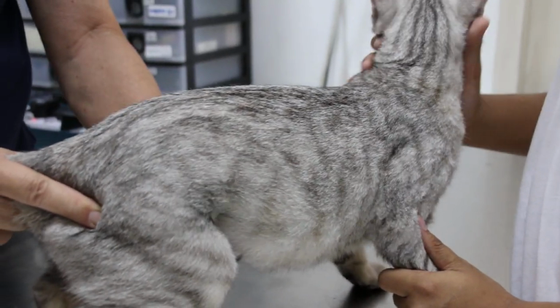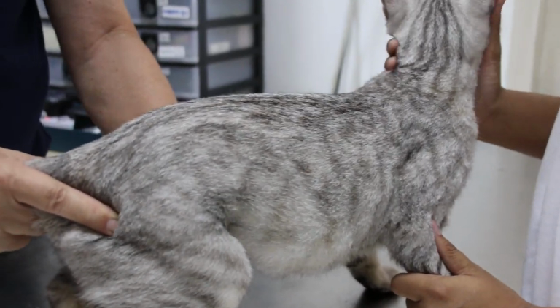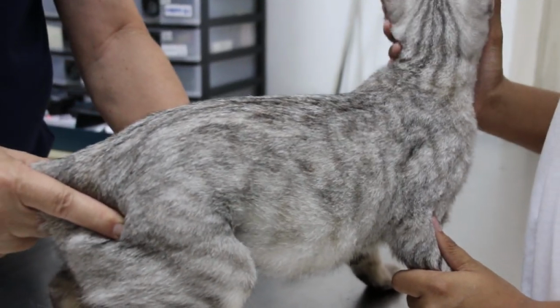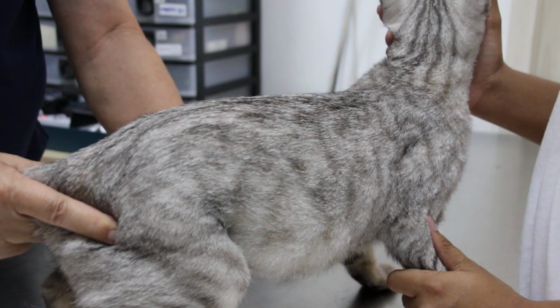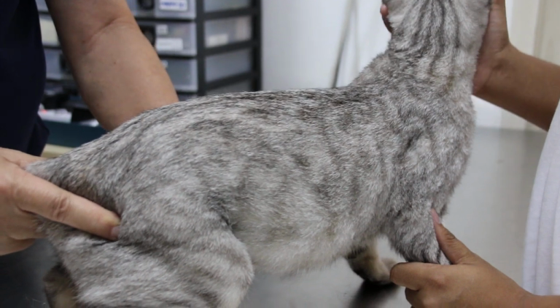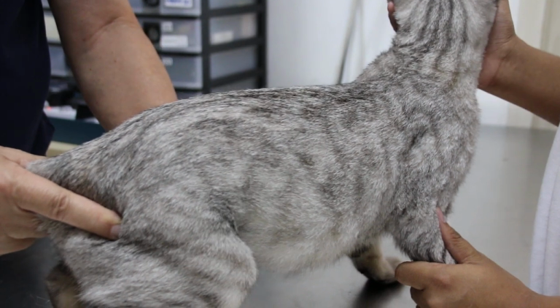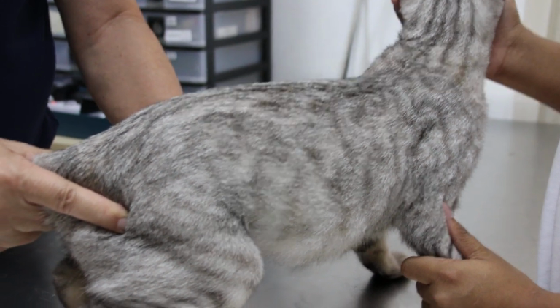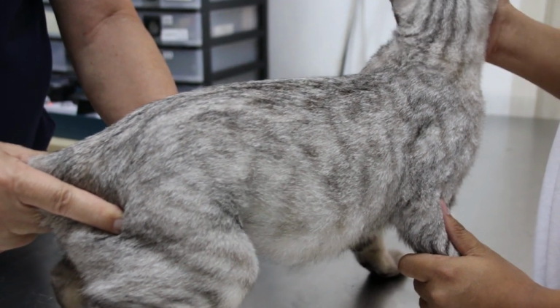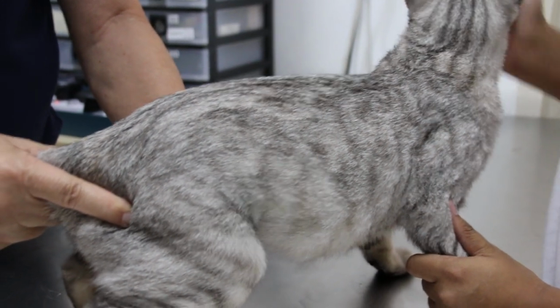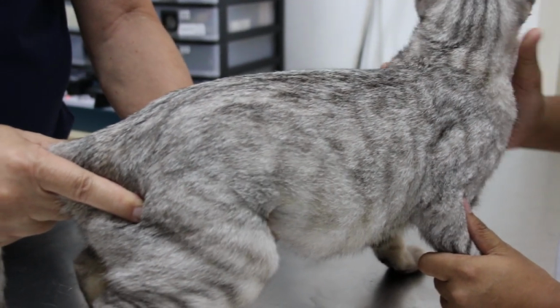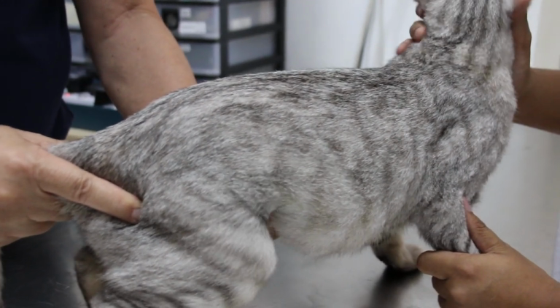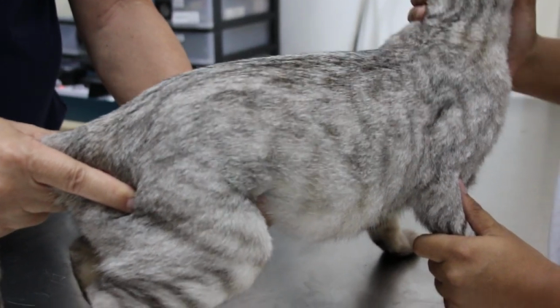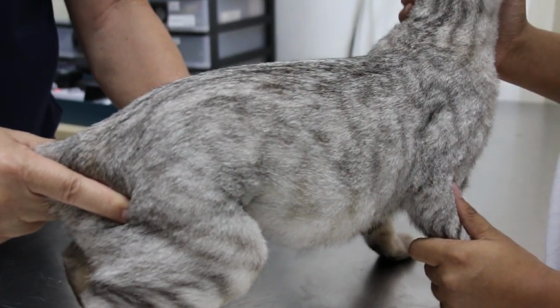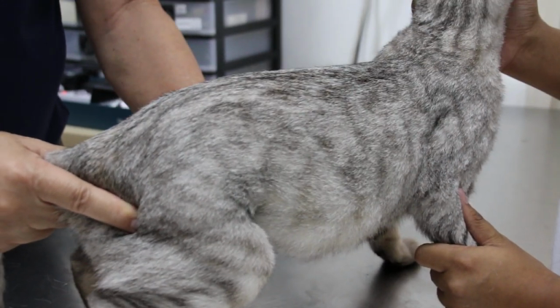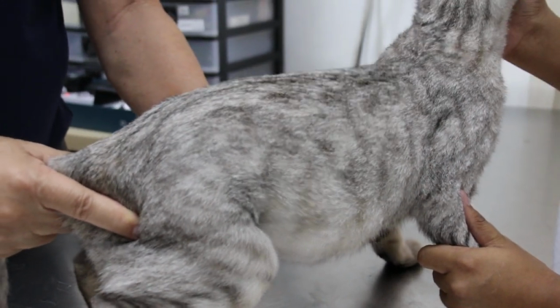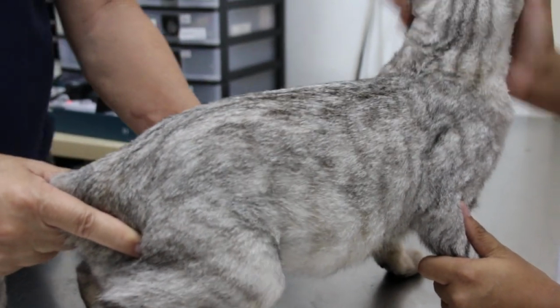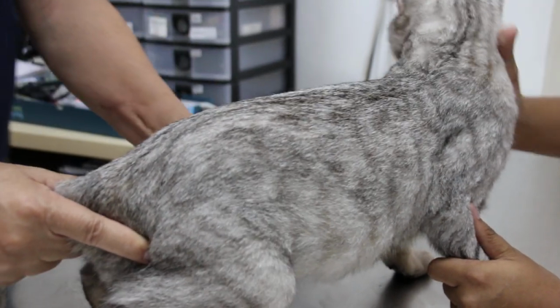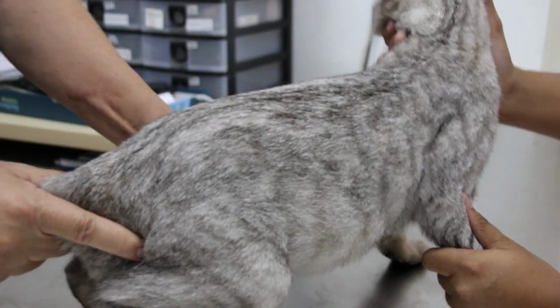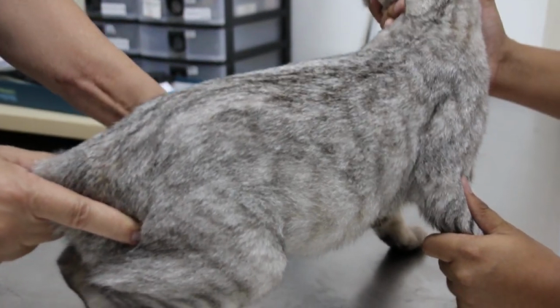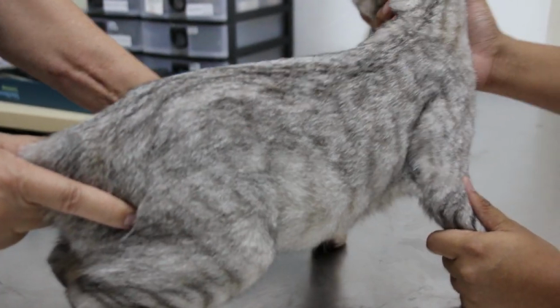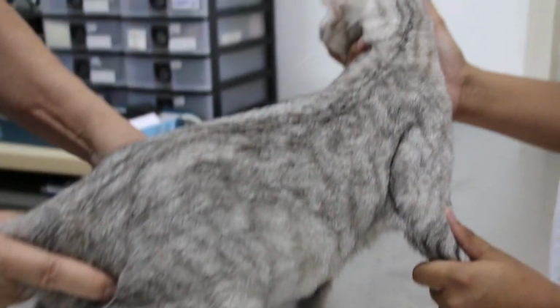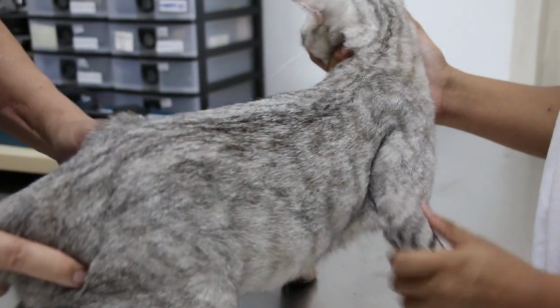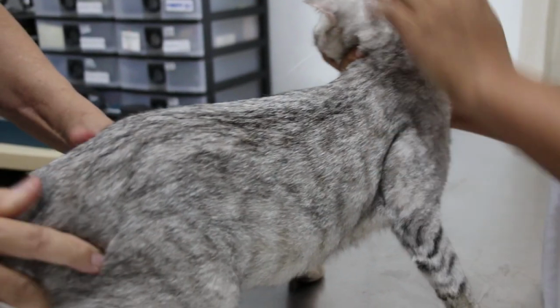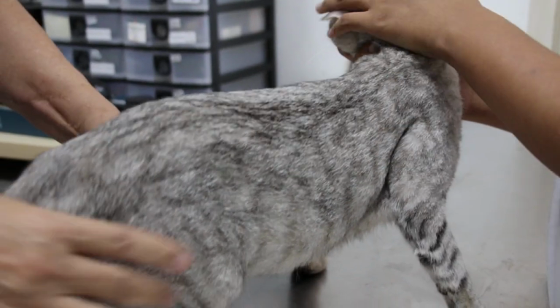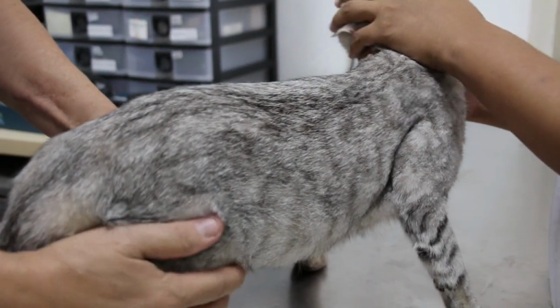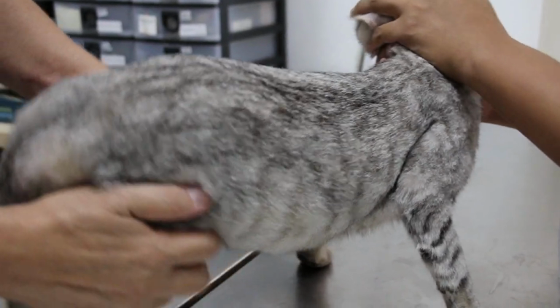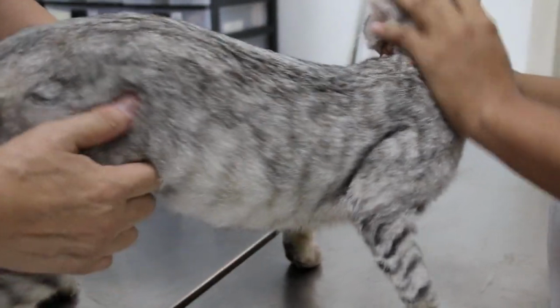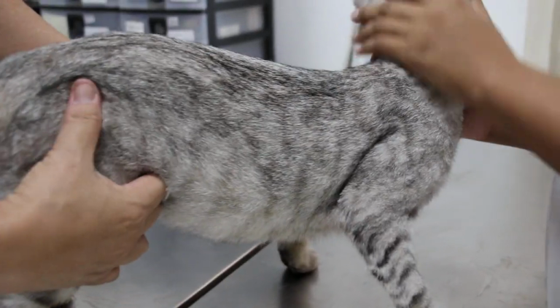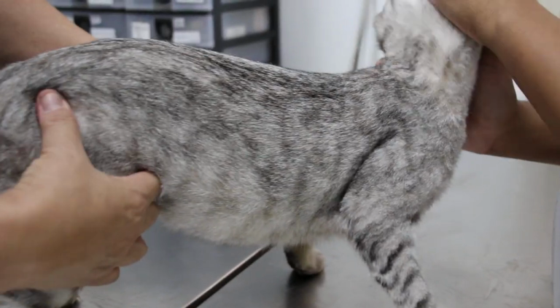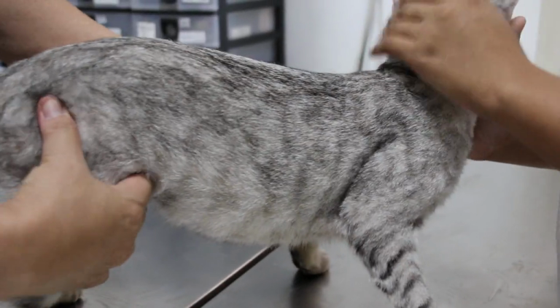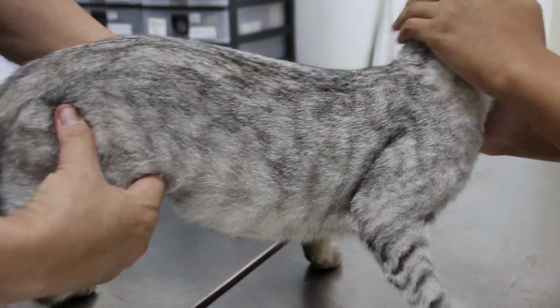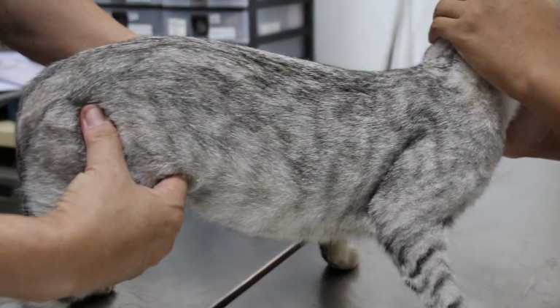We will give antibiotics and normally it will be okay. And then the best option is to sterilize her, otherwise she will come back again with the same problem.